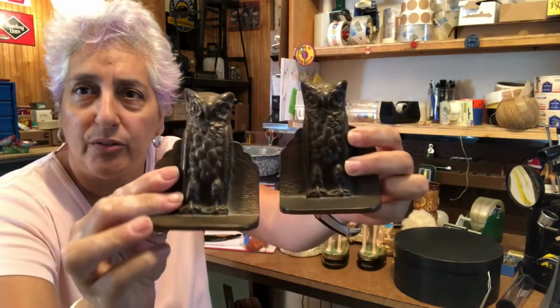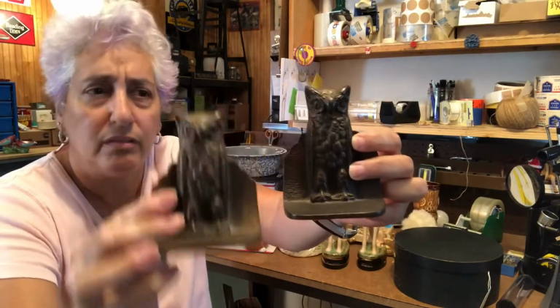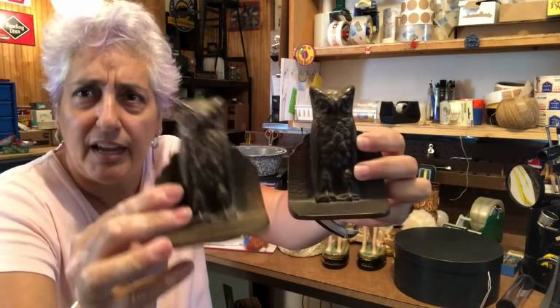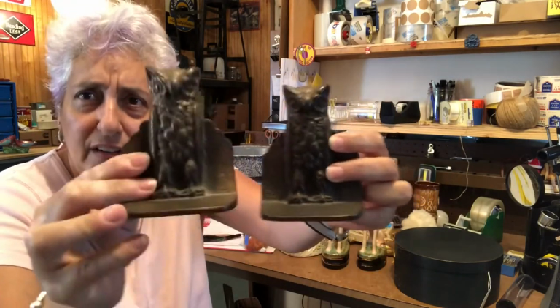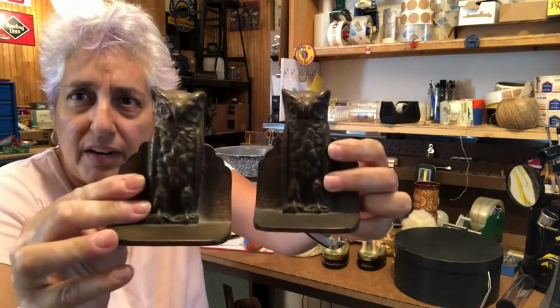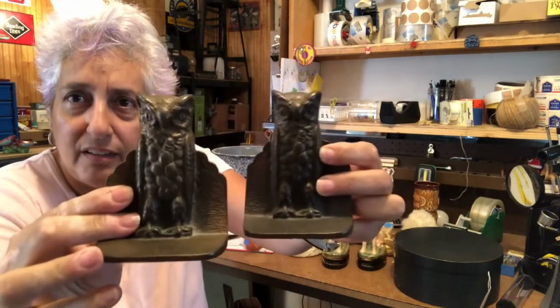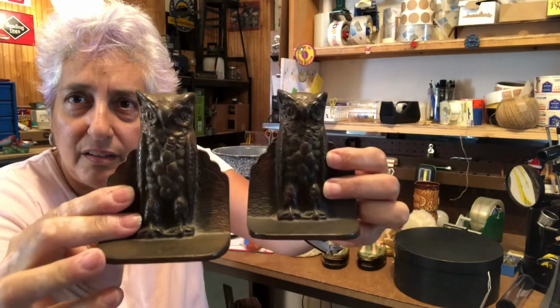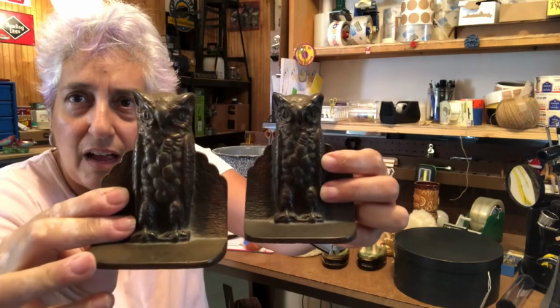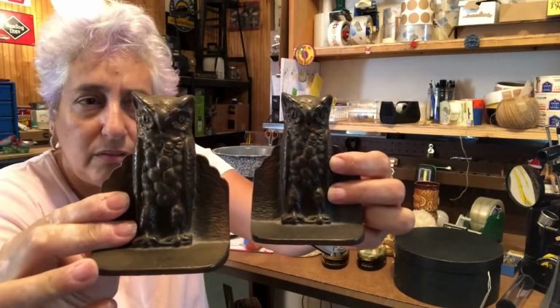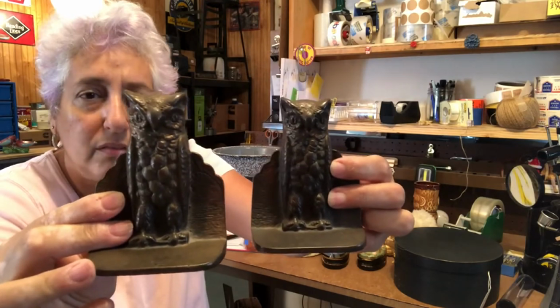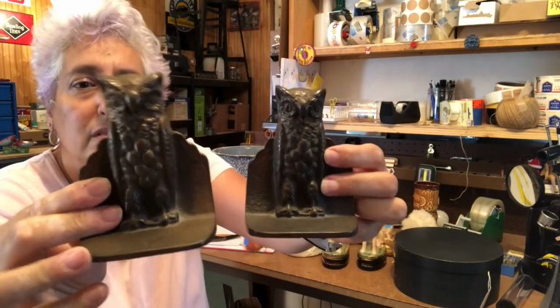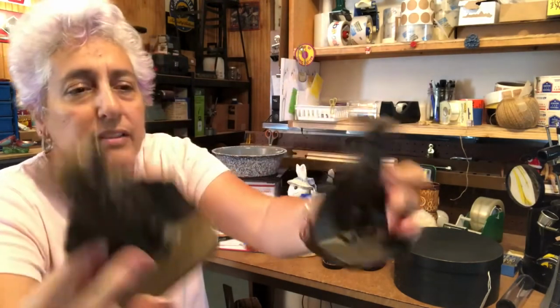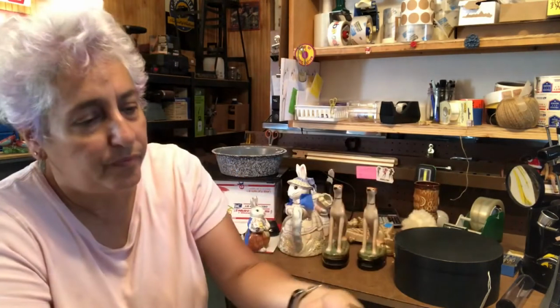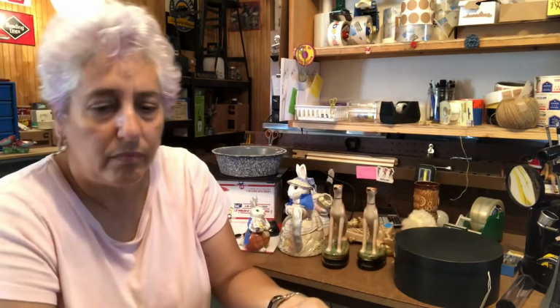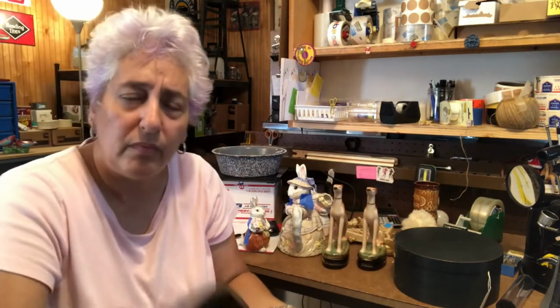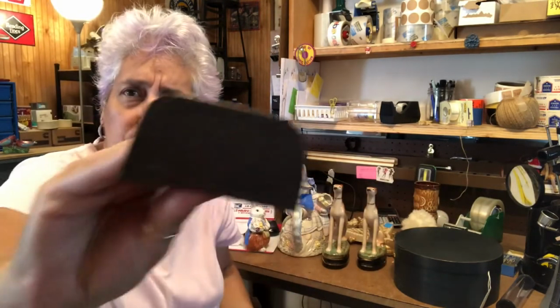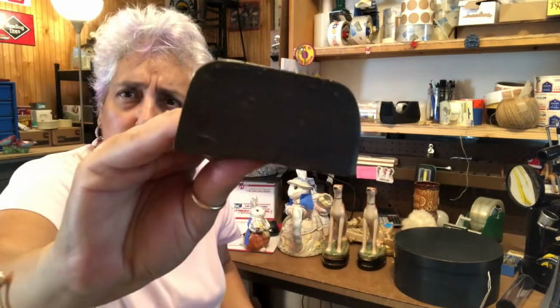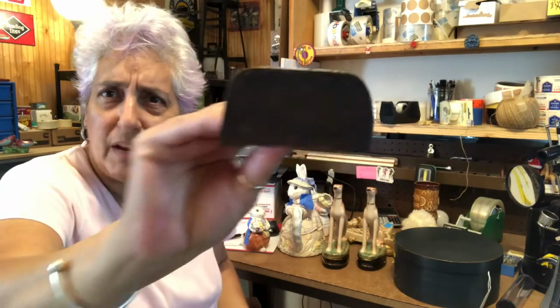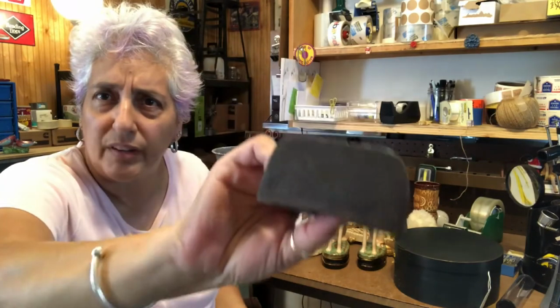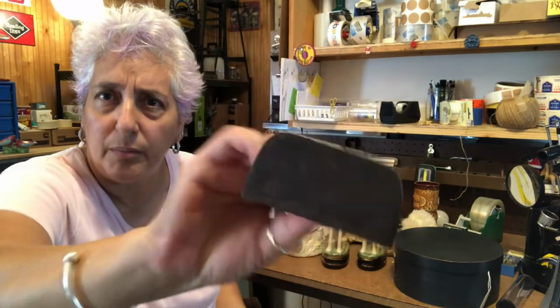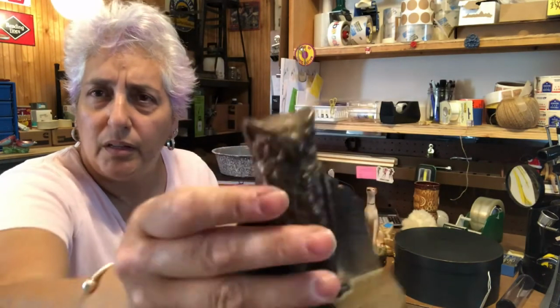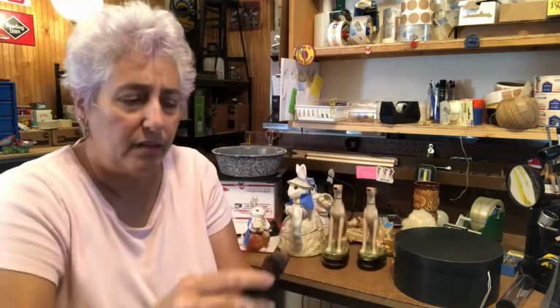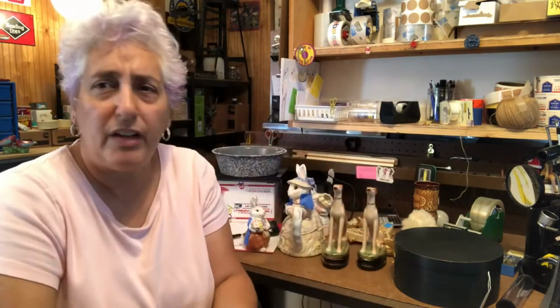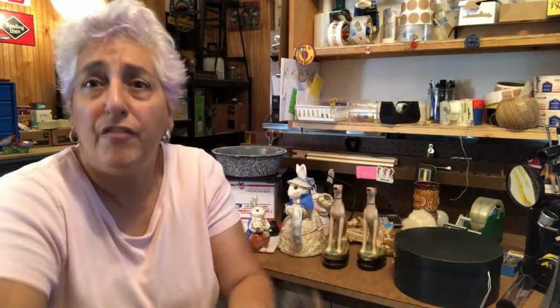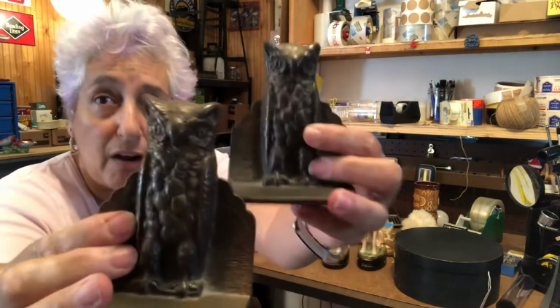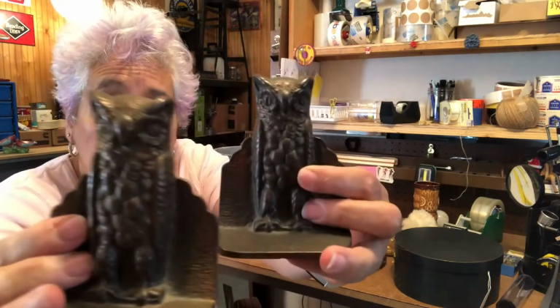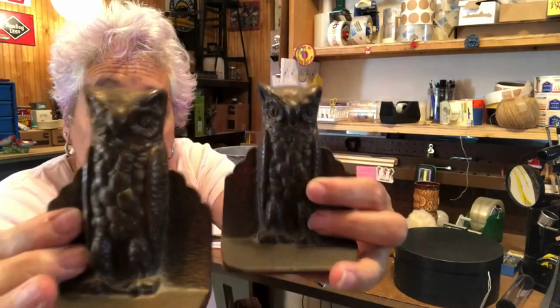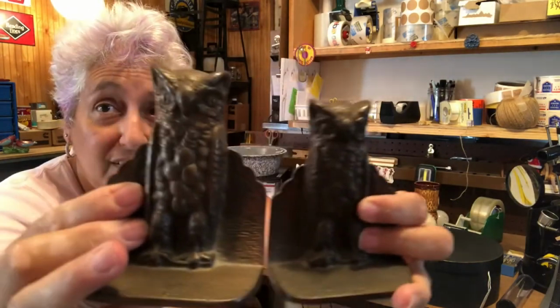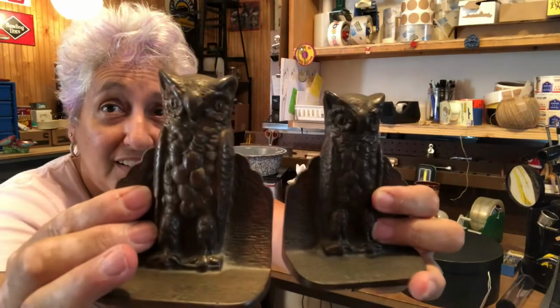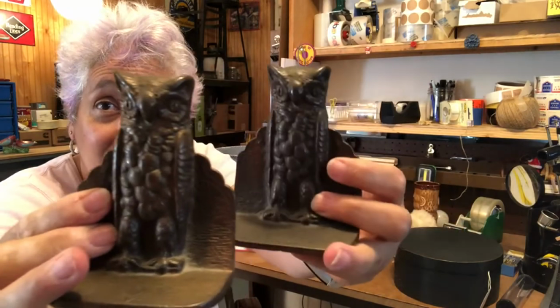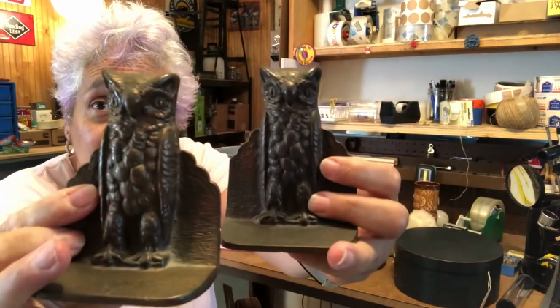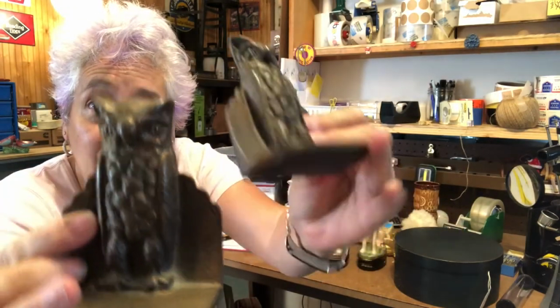Metal, kind of heavy, nice and weighty owl bookends — no marks or names or anything on them, but very, very Harry Potter looking.